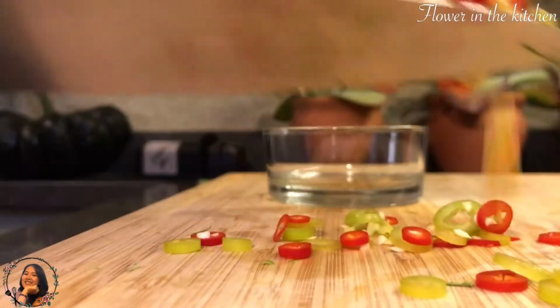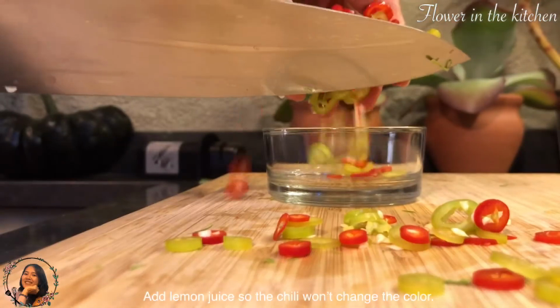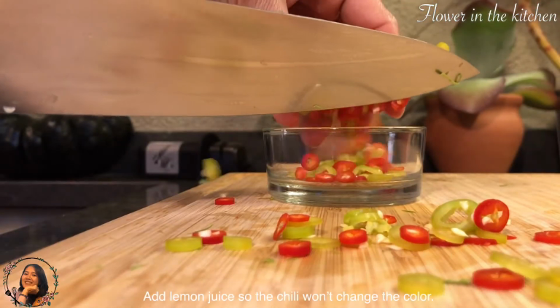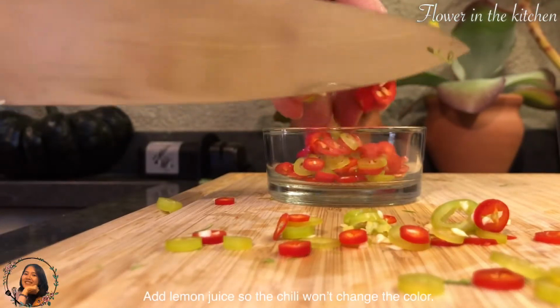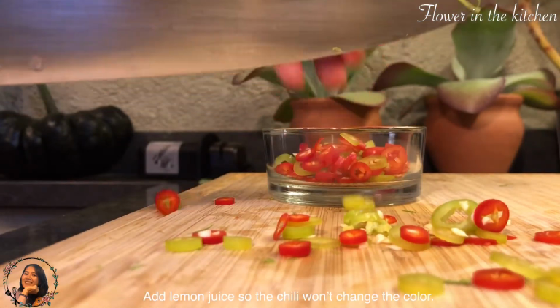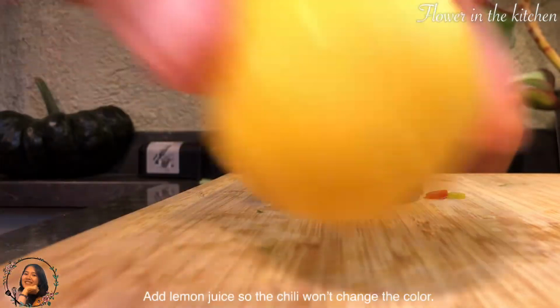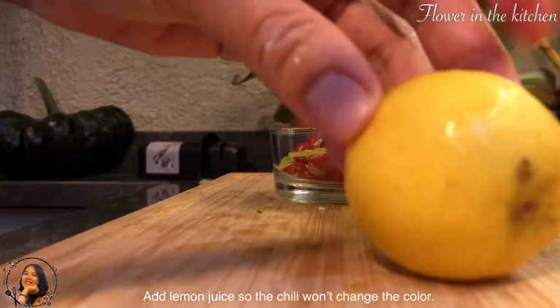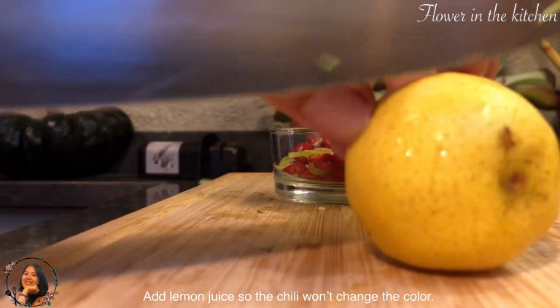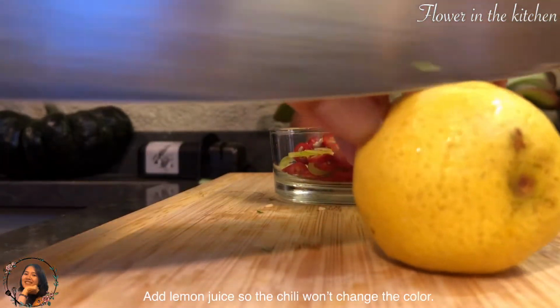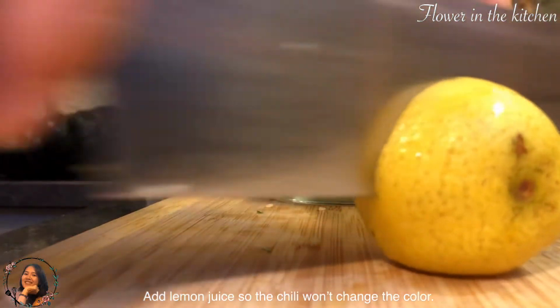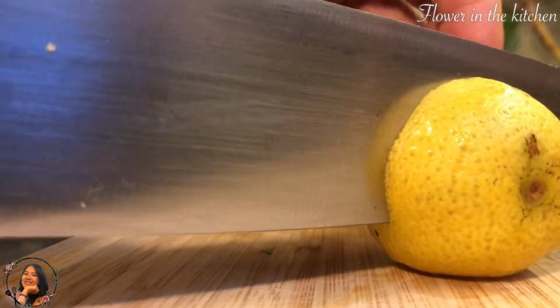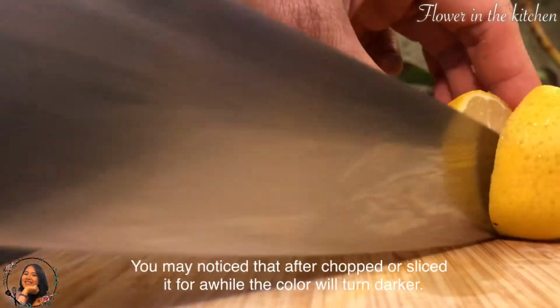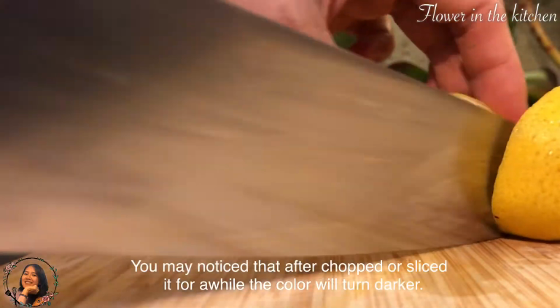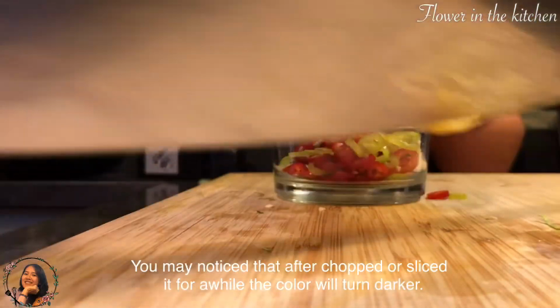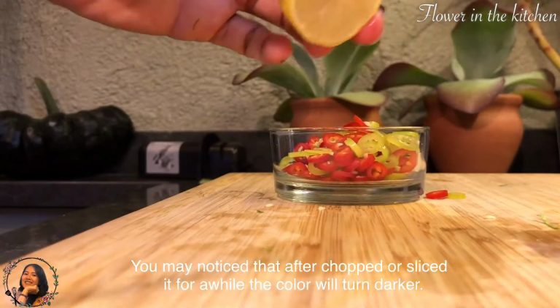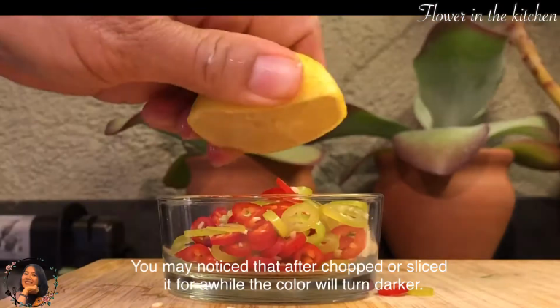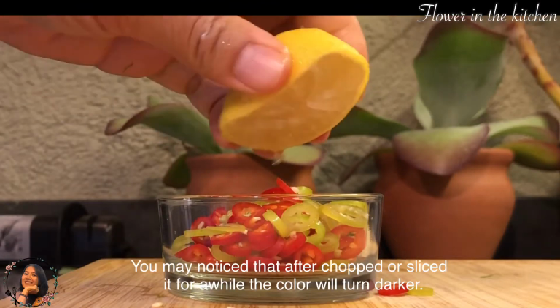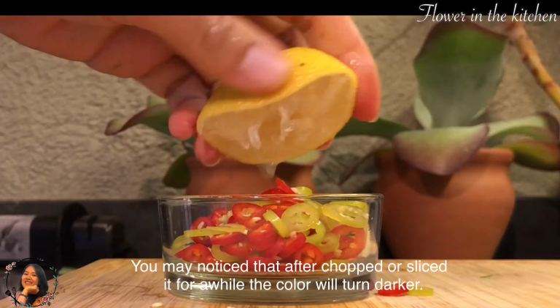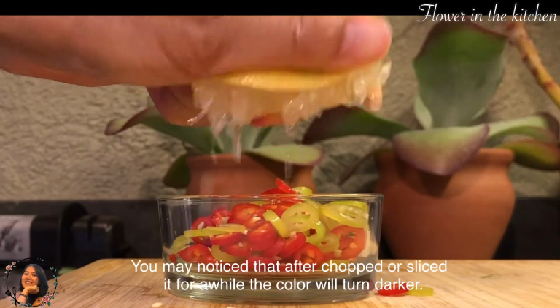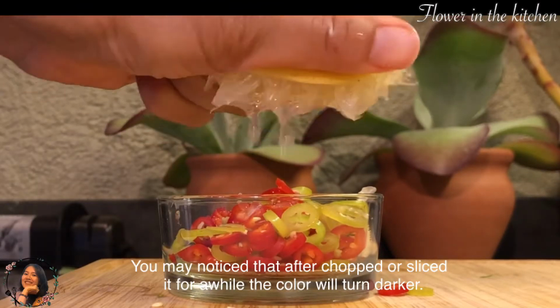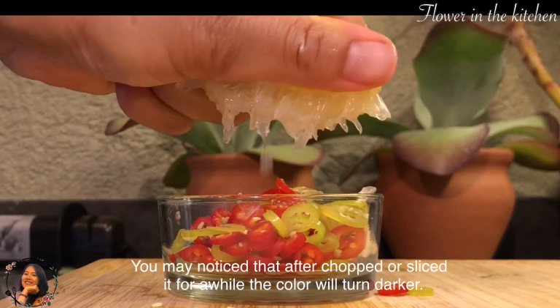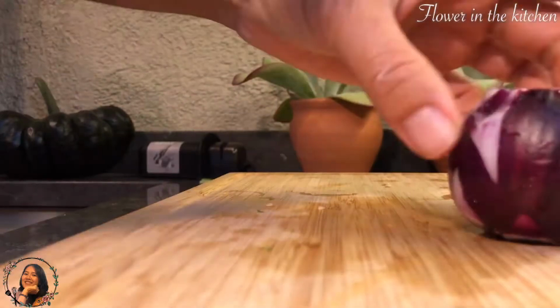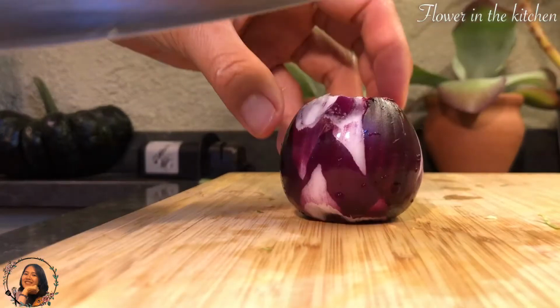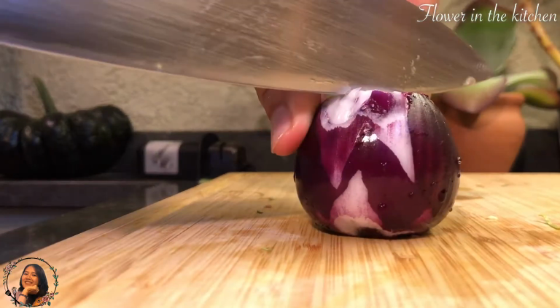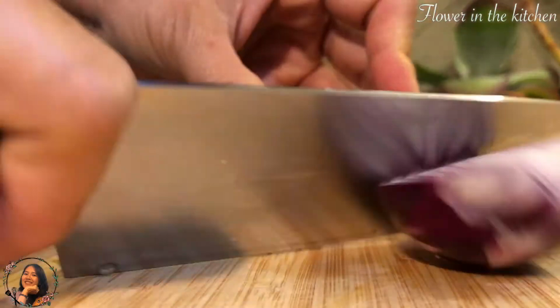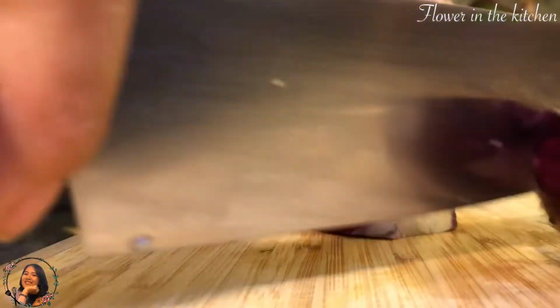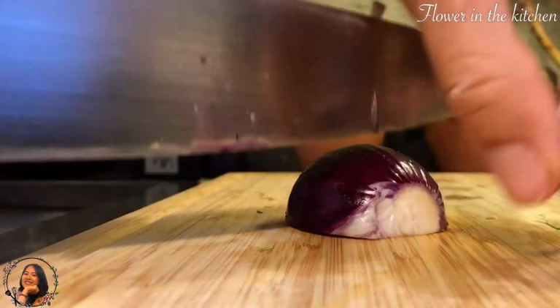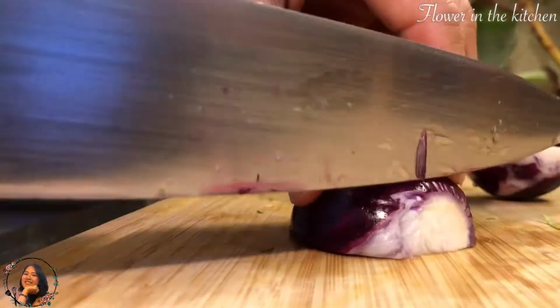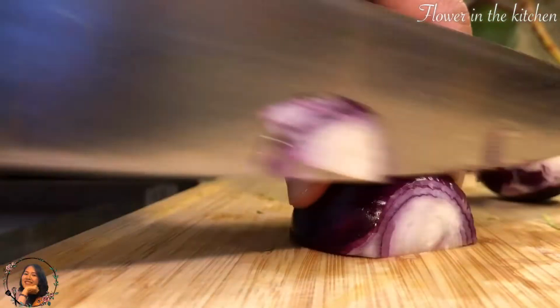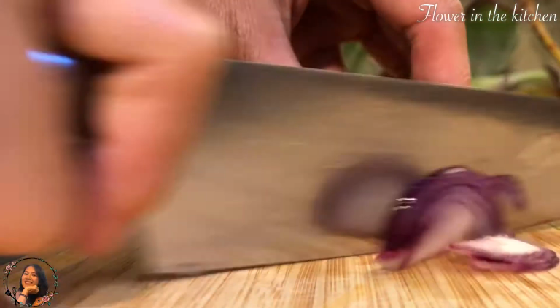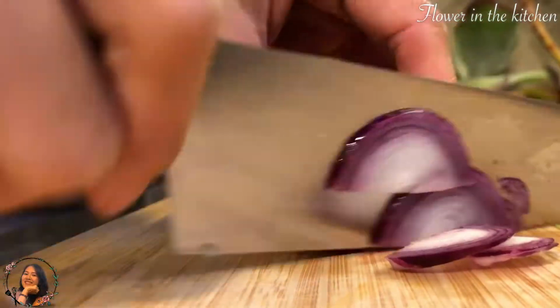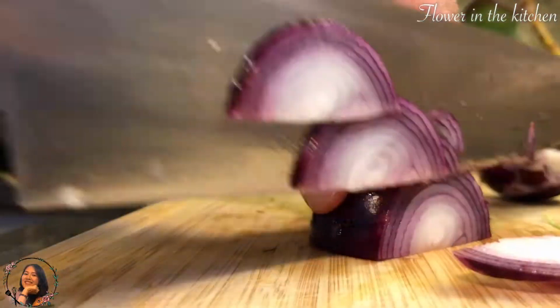Squeeze lemon or lime so that it wouldn't change color — if you don't do it, the color will turn darker. Lastly, slice the red onion into thin pieces just like the others.